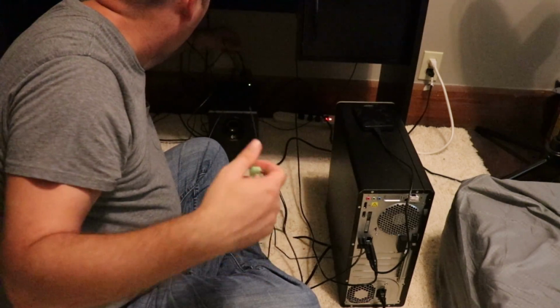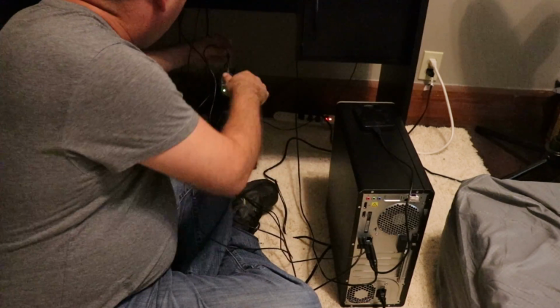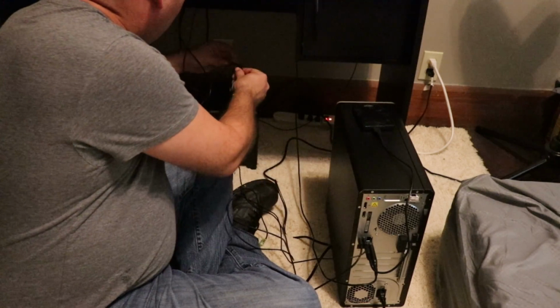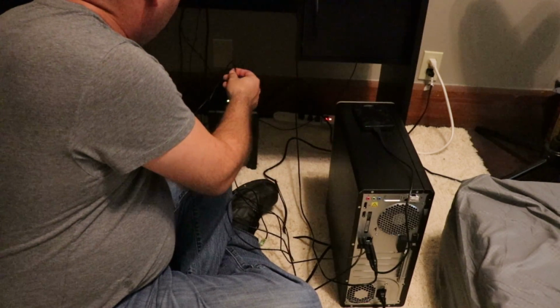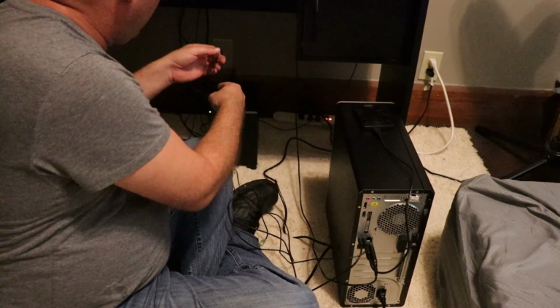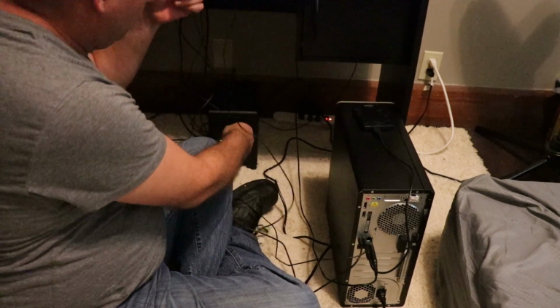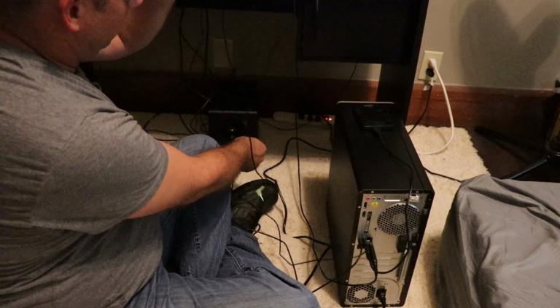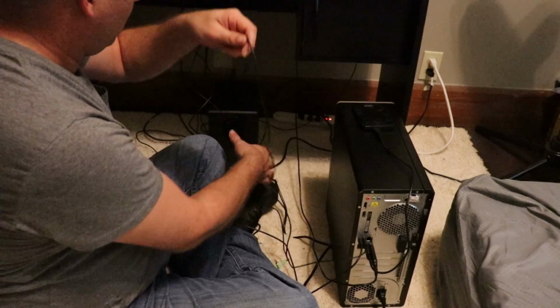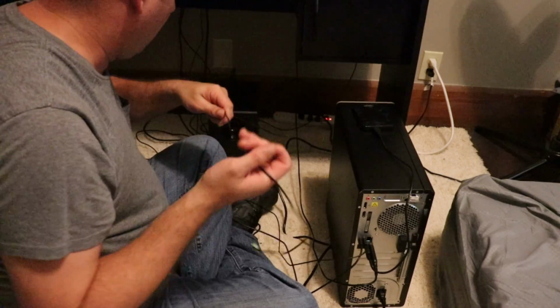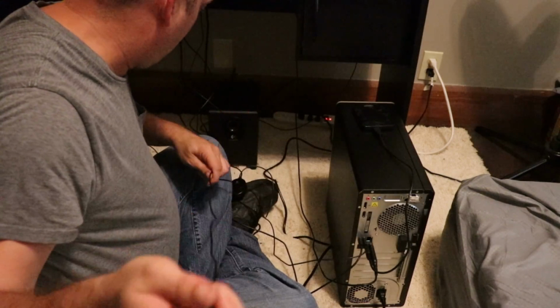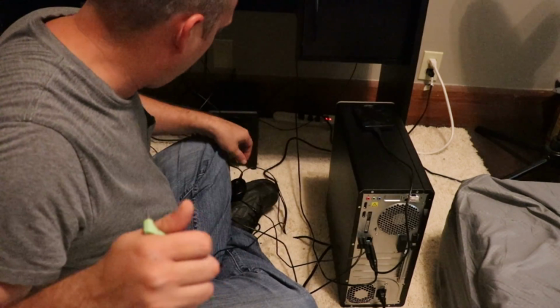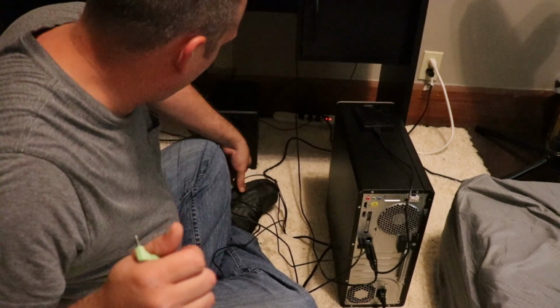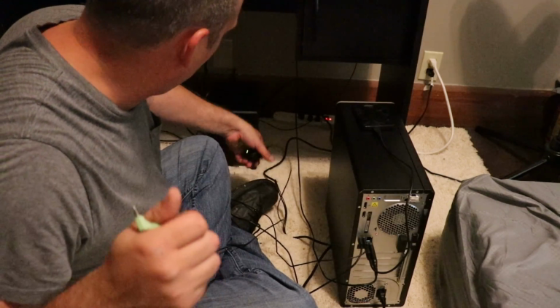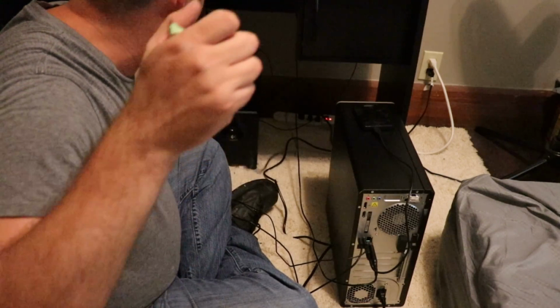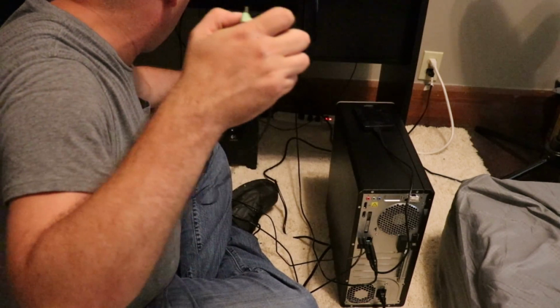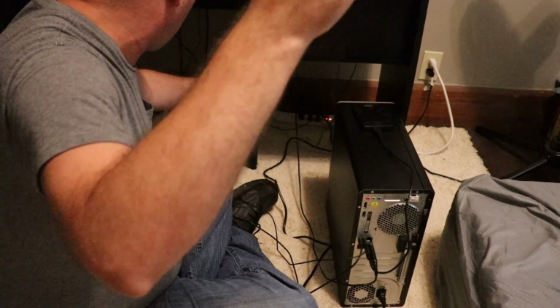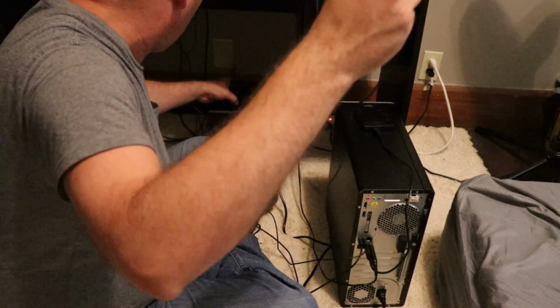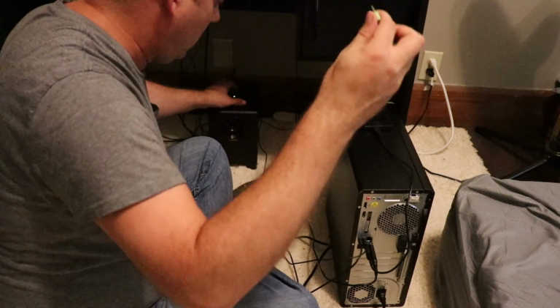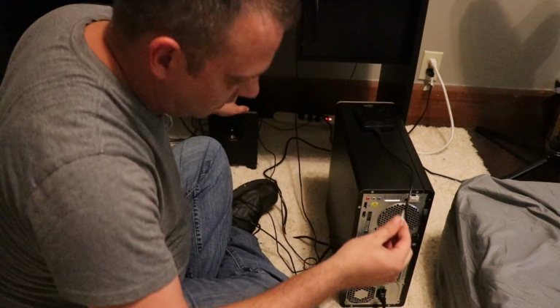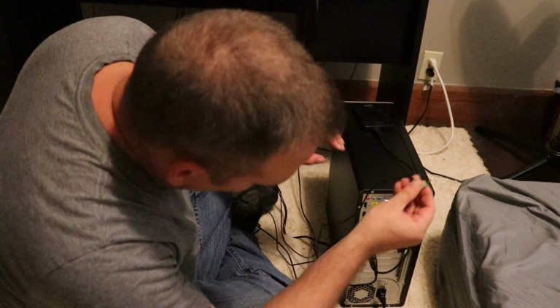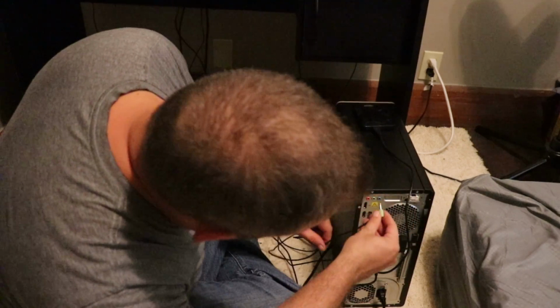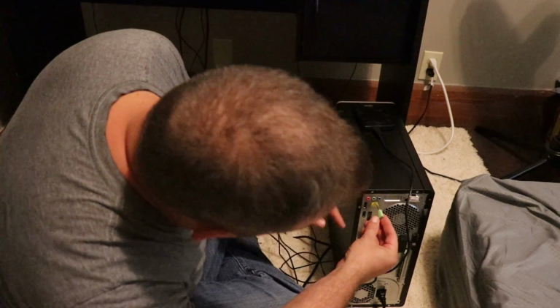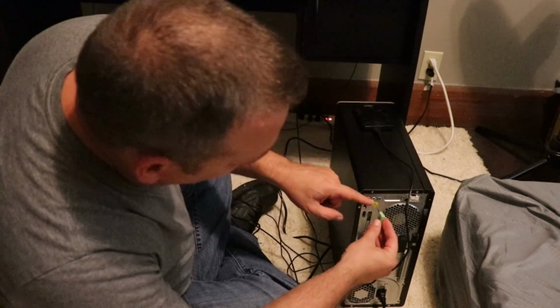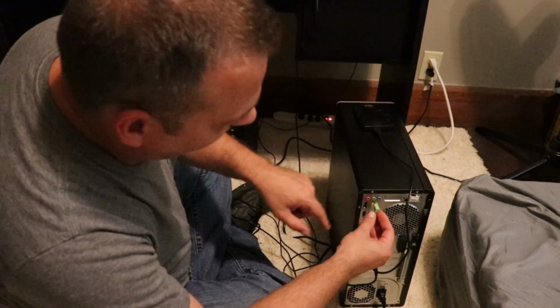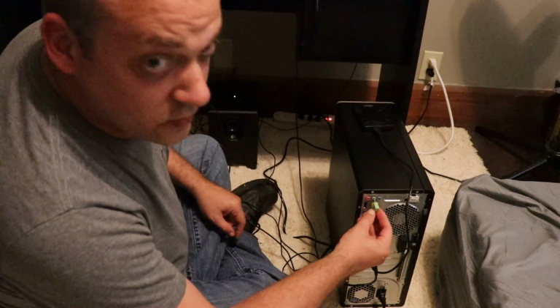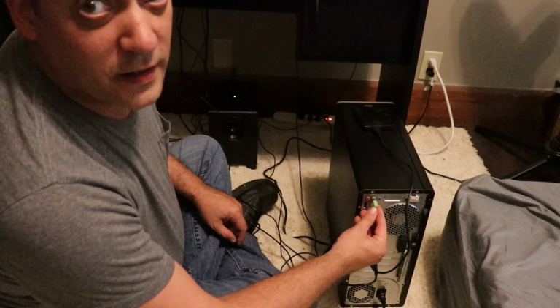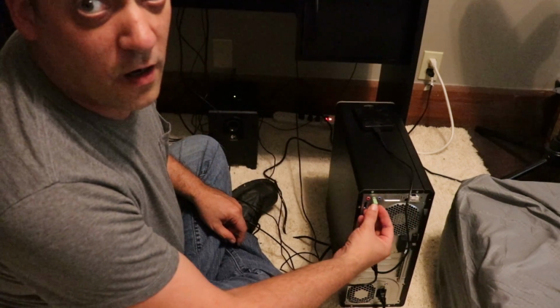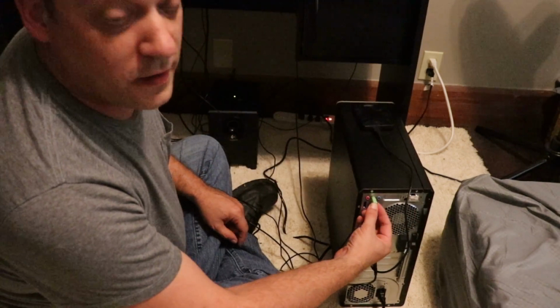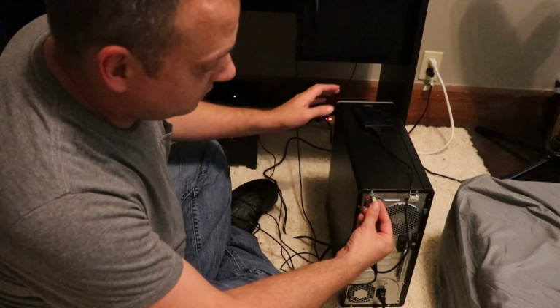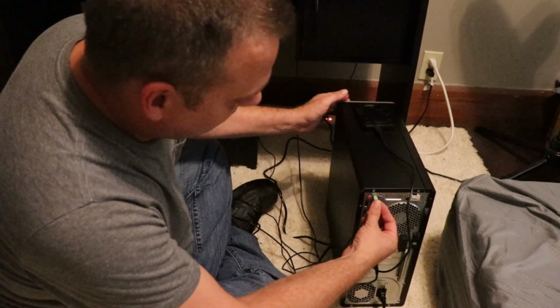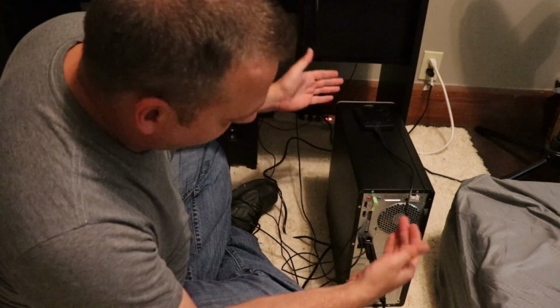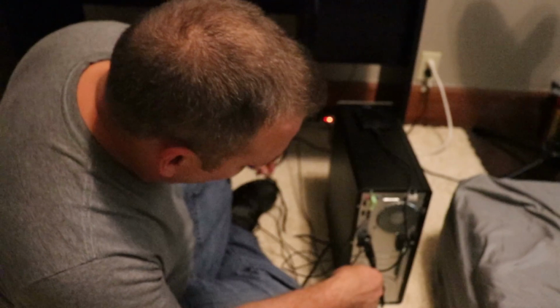Next up is going to be my speakers. We're going to make sure that we plug those in — it's just green for green, so it's not hard, you just push it in.